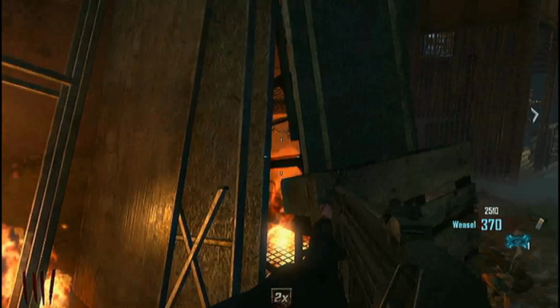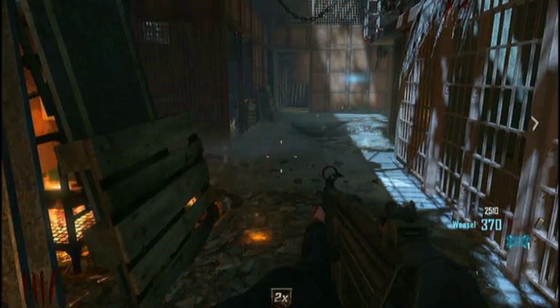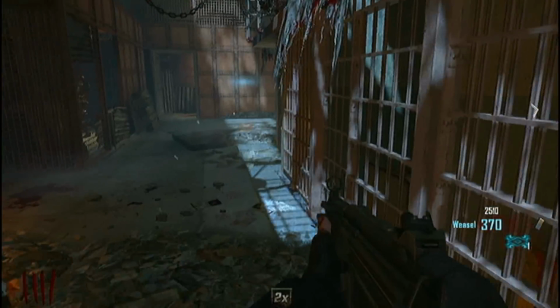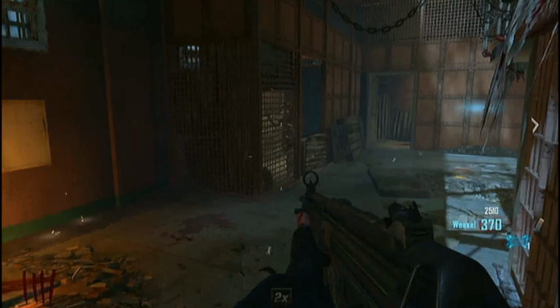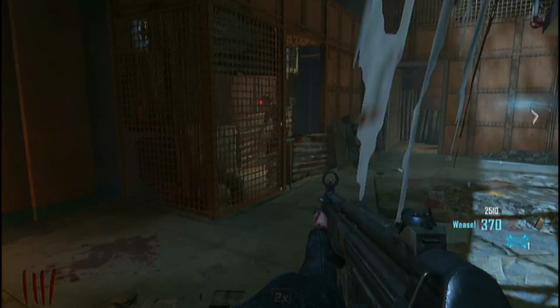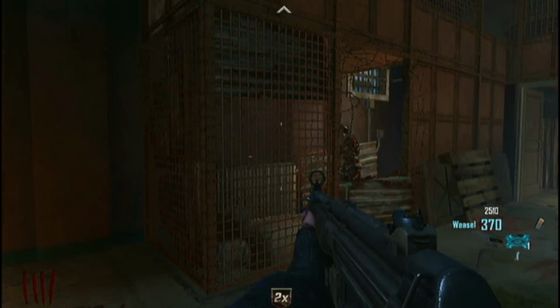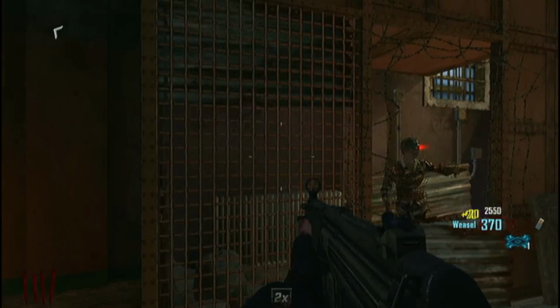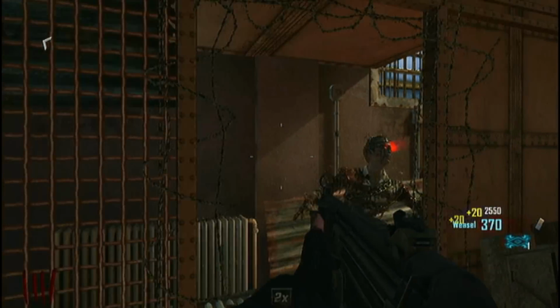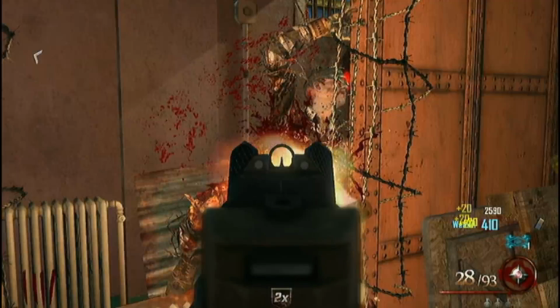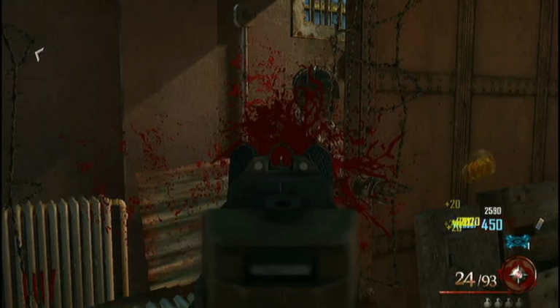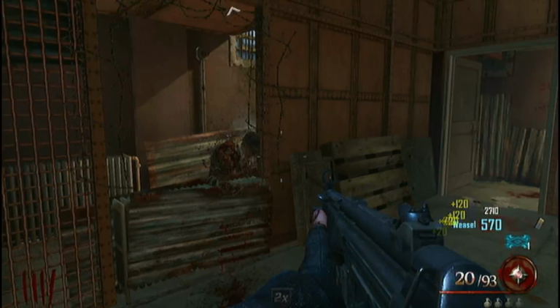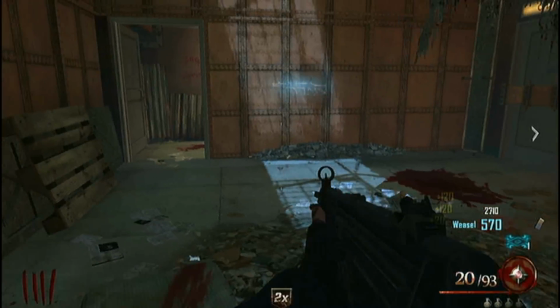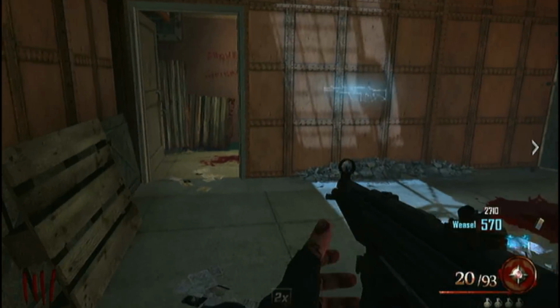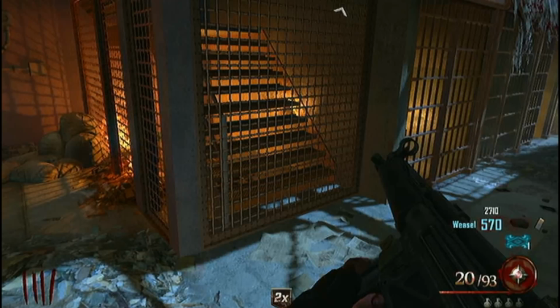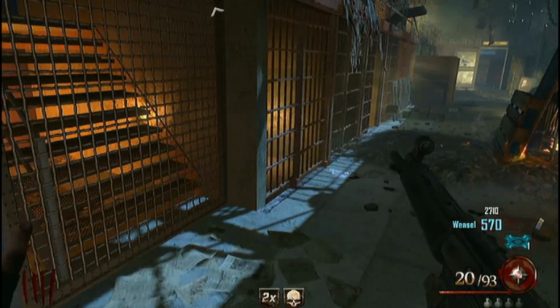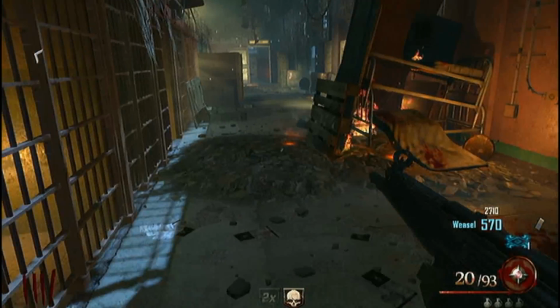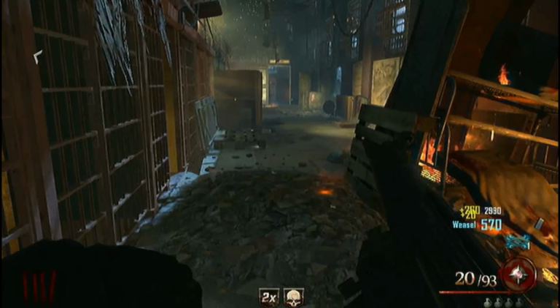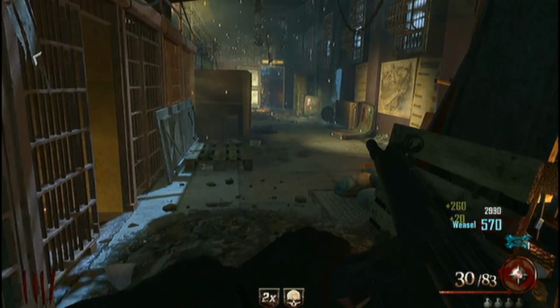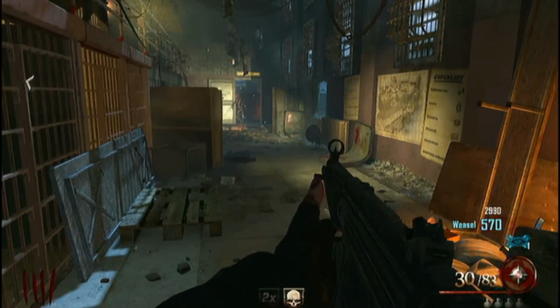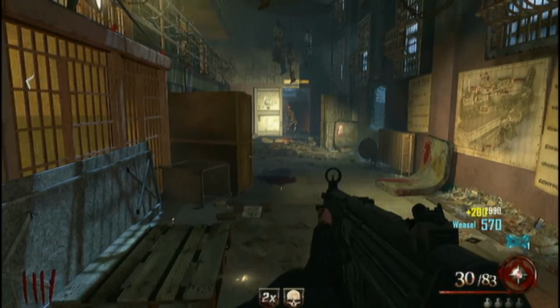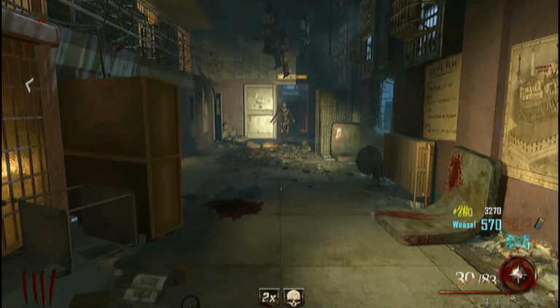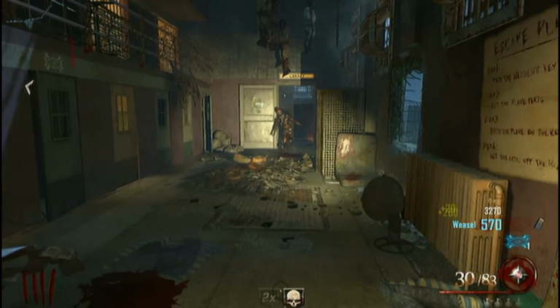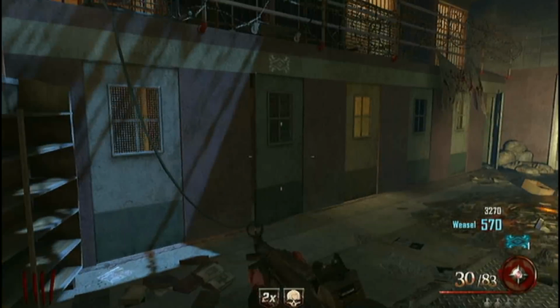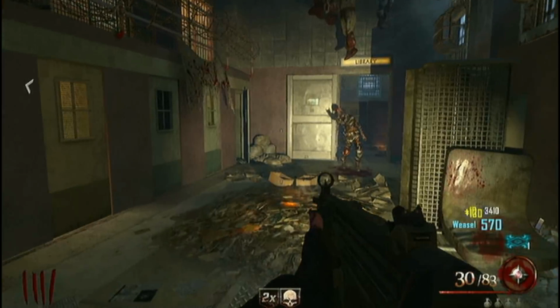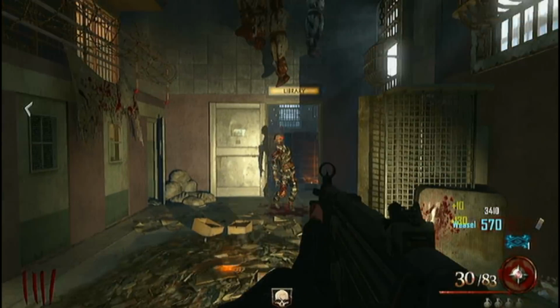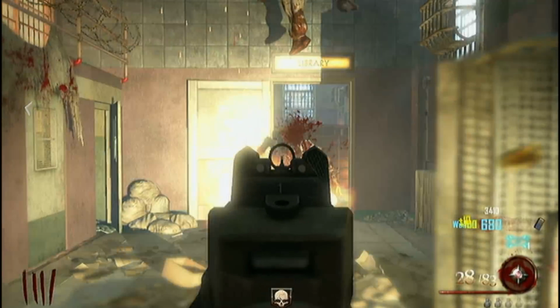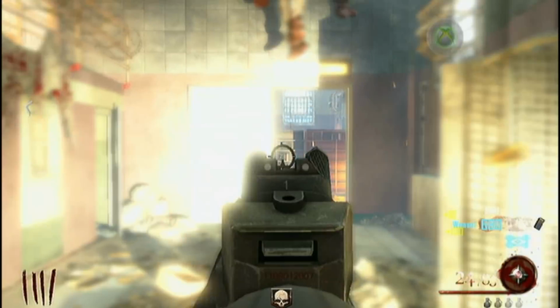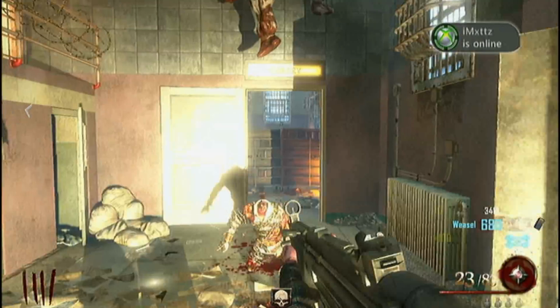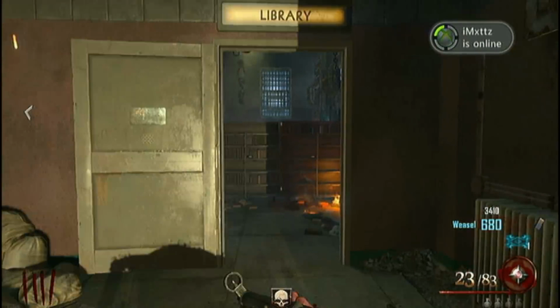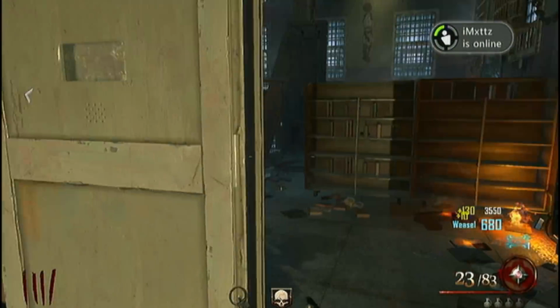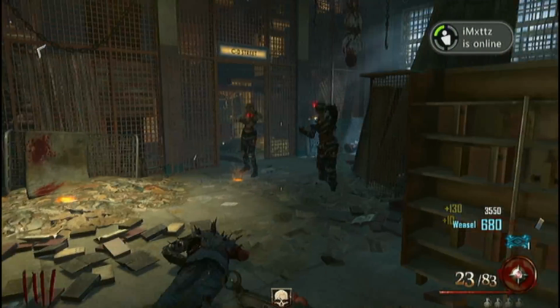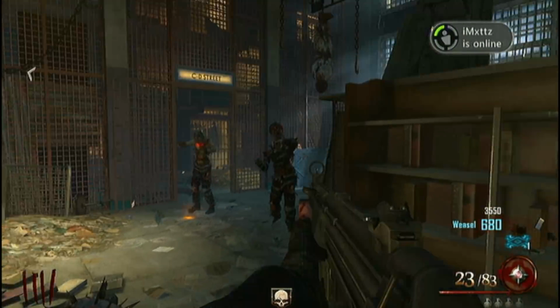What's up guys, Gilbert here from G&G Productions. Today I'm bringing you a quick video on the new Black Ops 2 Zombies map Alcatraz, showing you how to get Juggernaut unlocked very quickly before Brutus comes along in round 6.